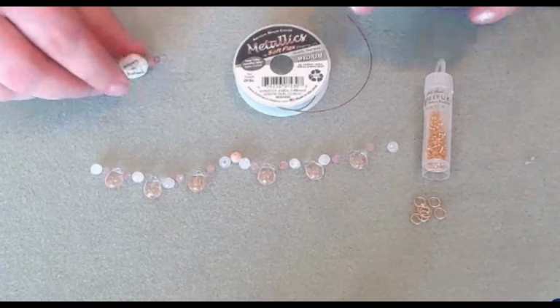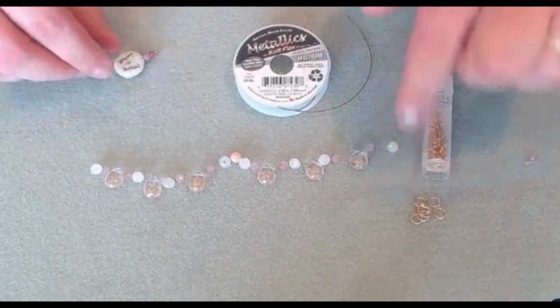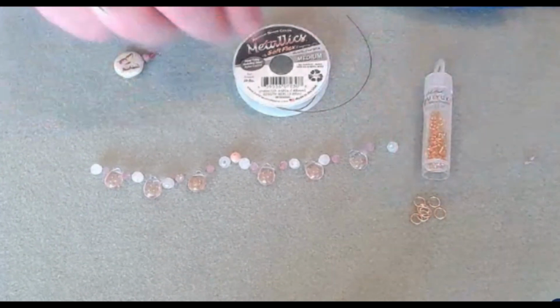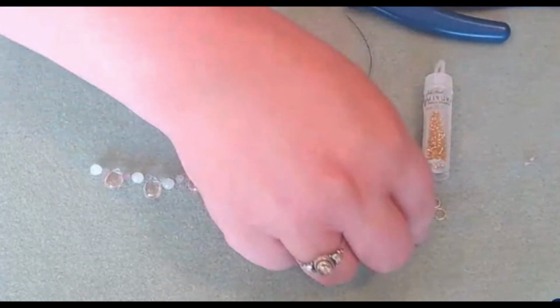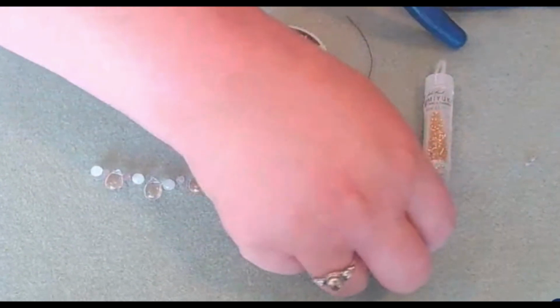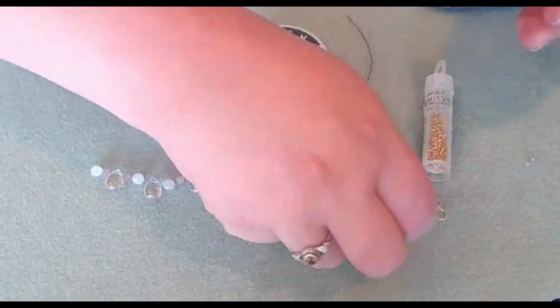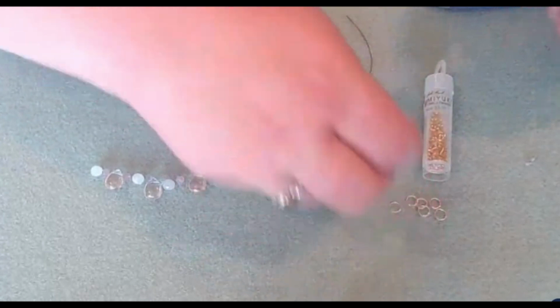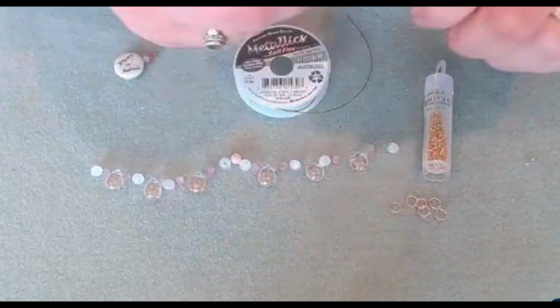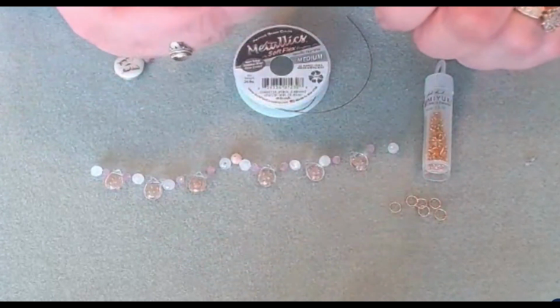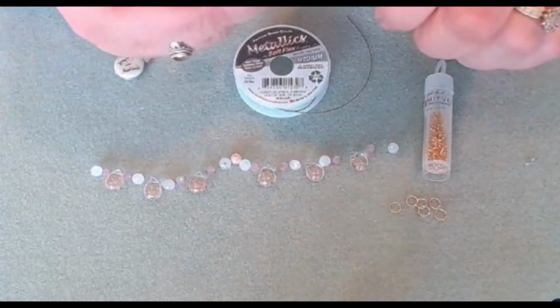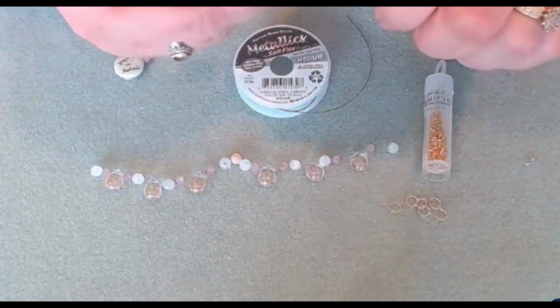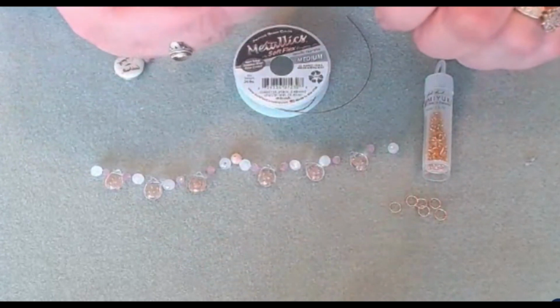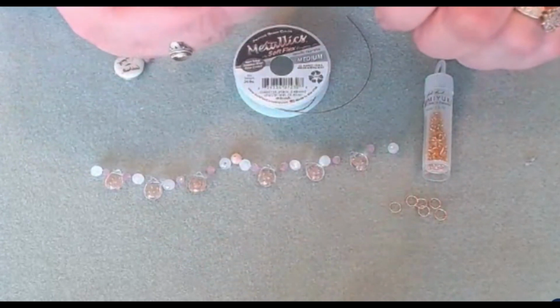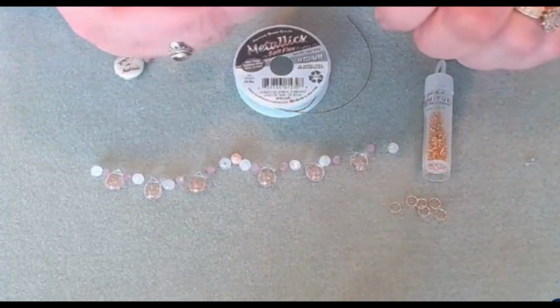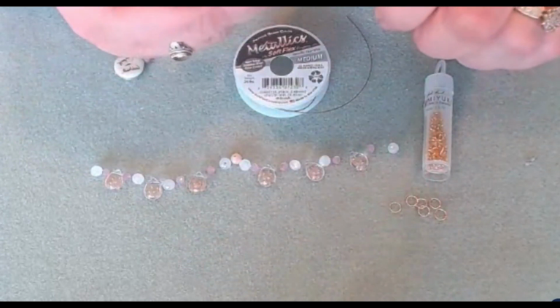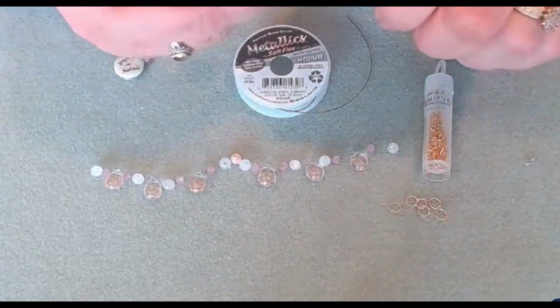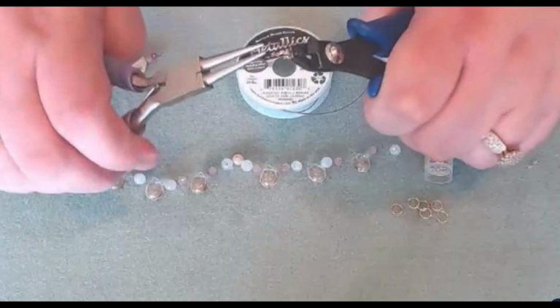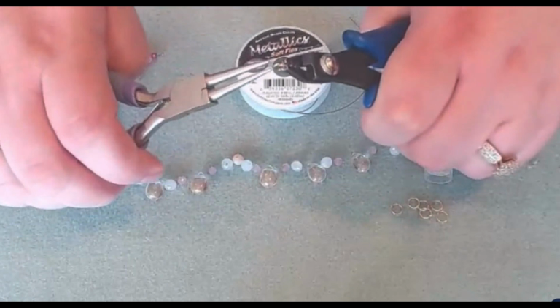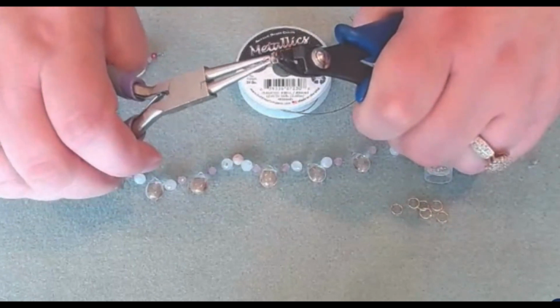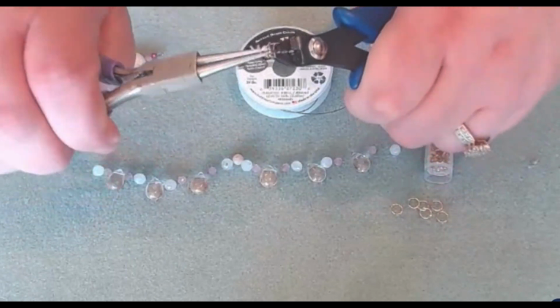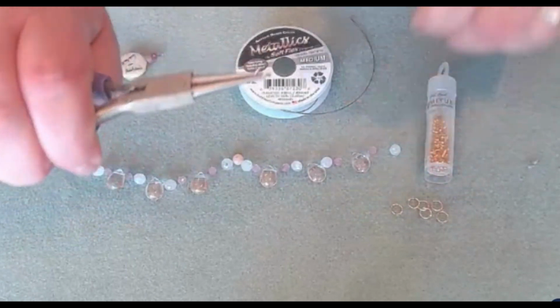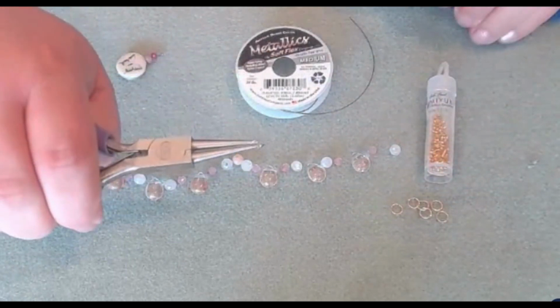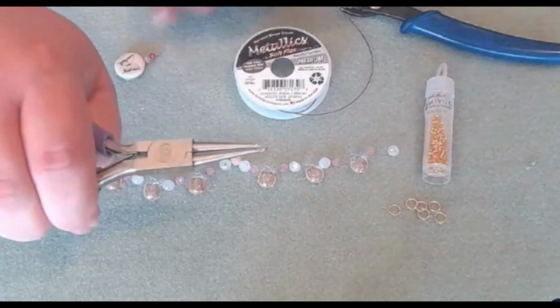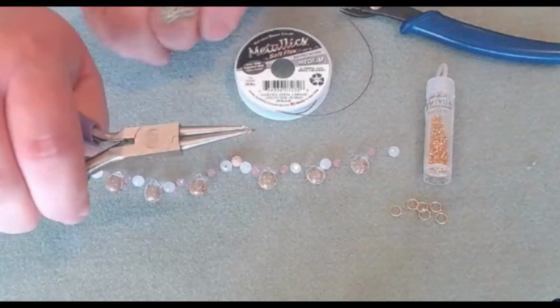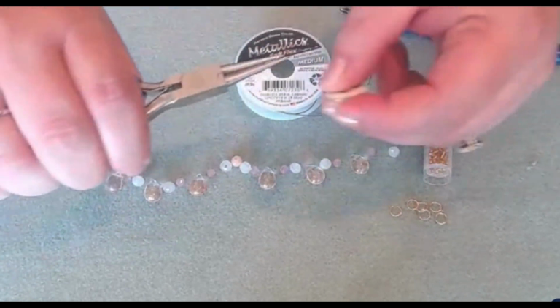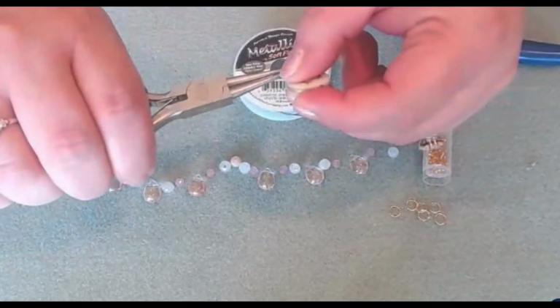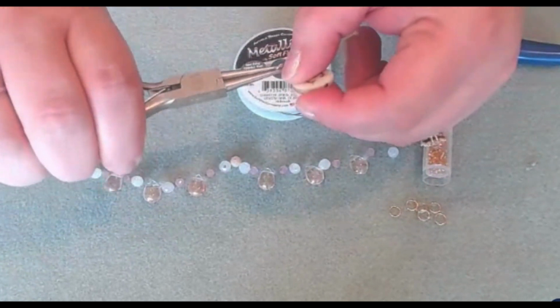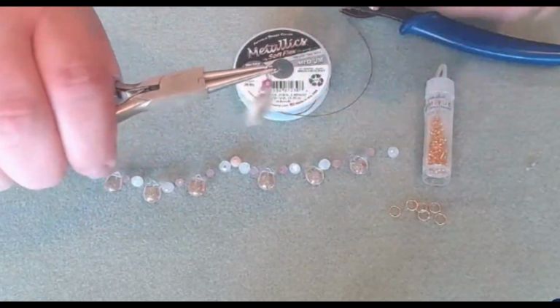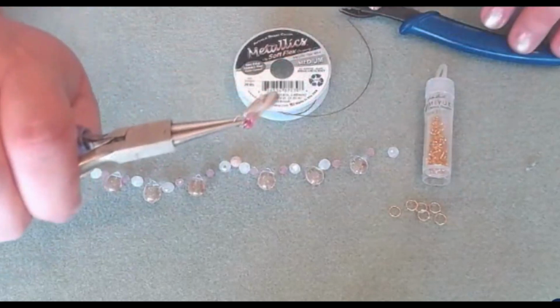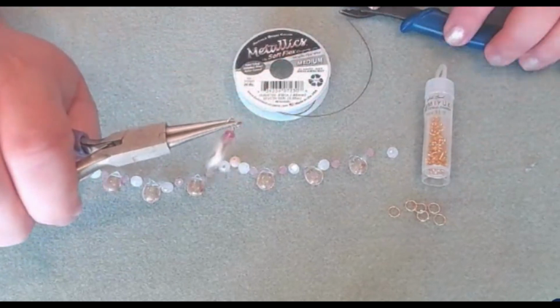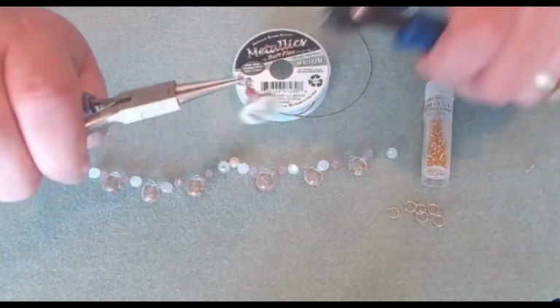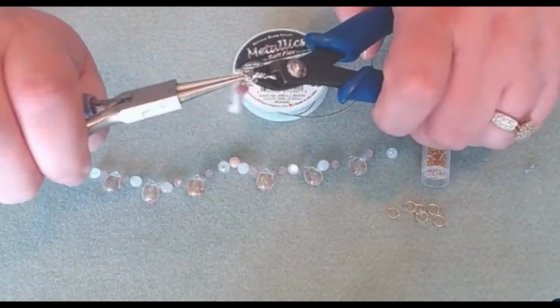Now we're going to attach a jump ring to it. We're just going to open up the jump ring with a gentle twist and slide on our dangle.